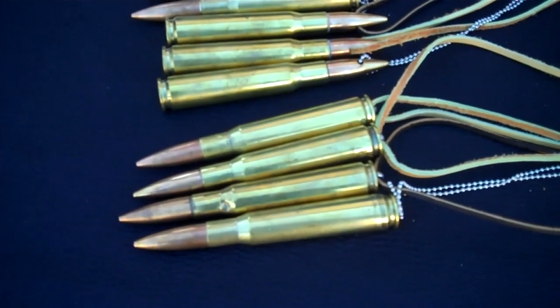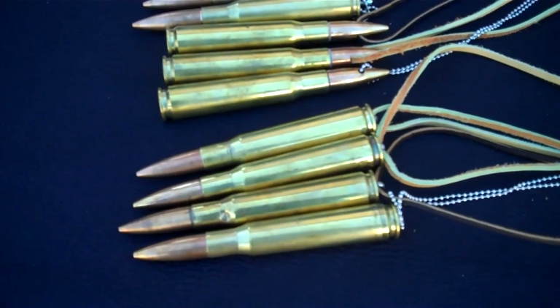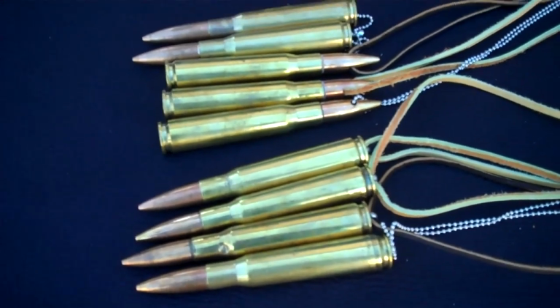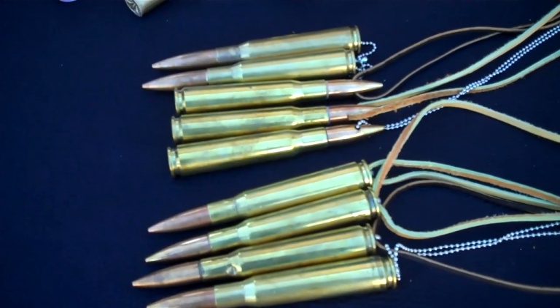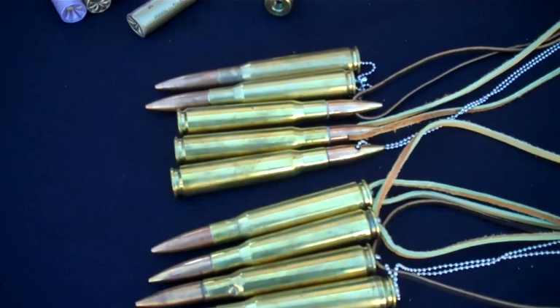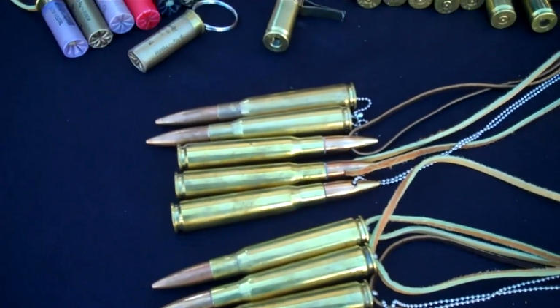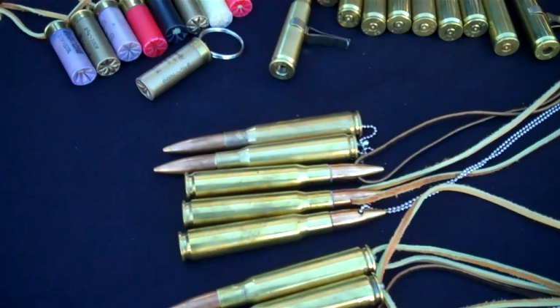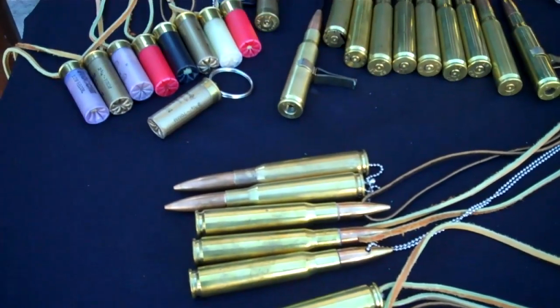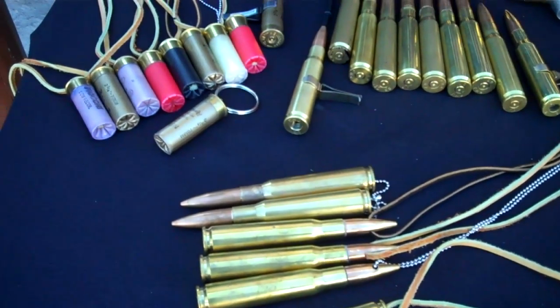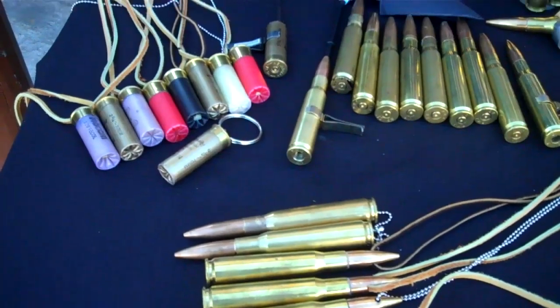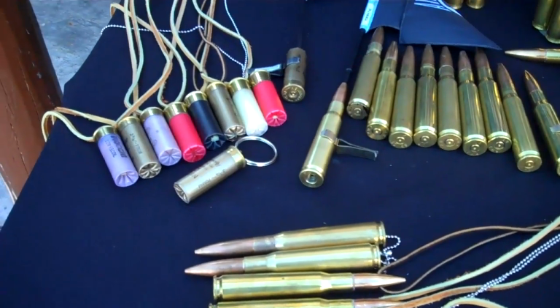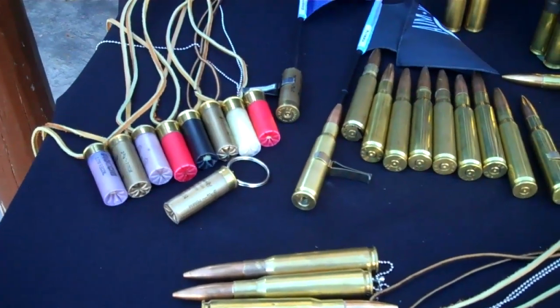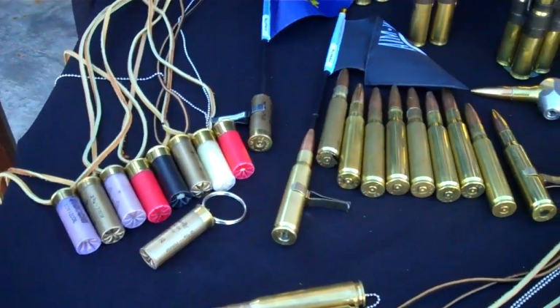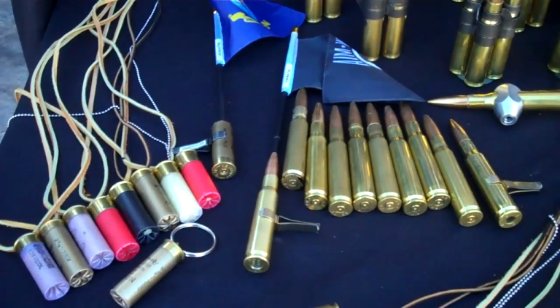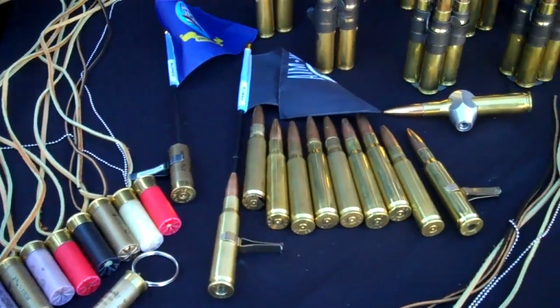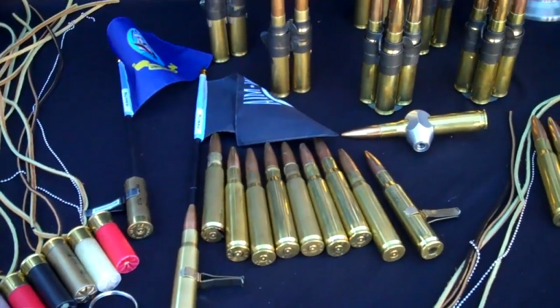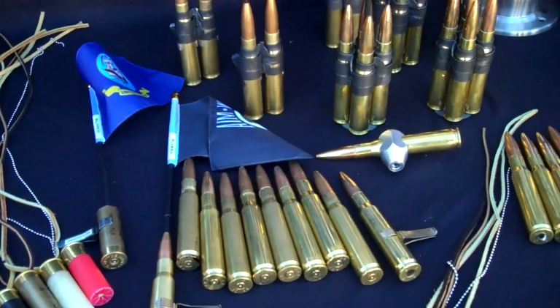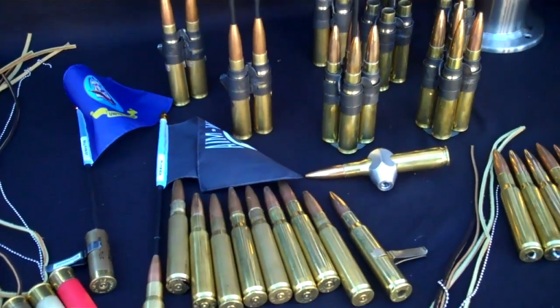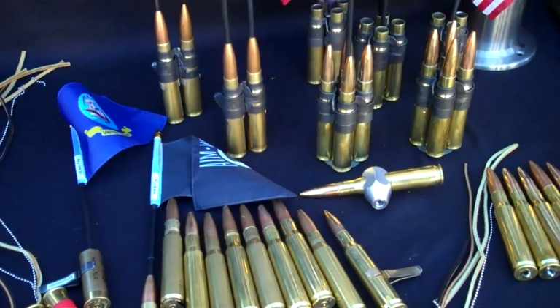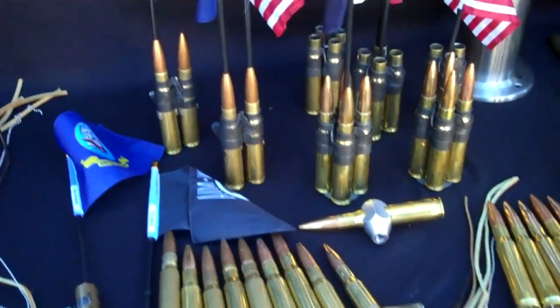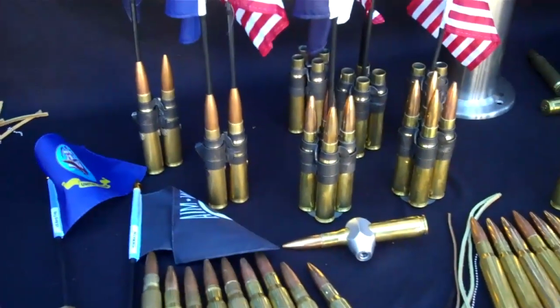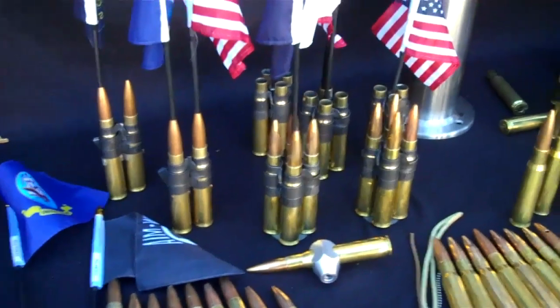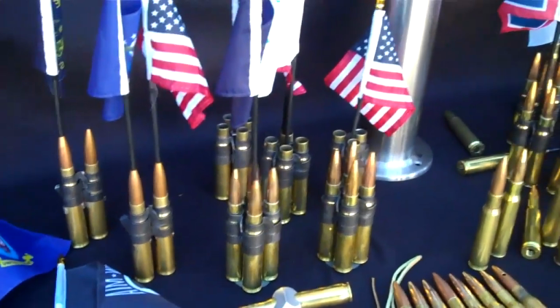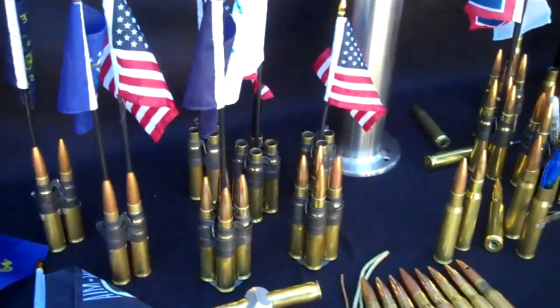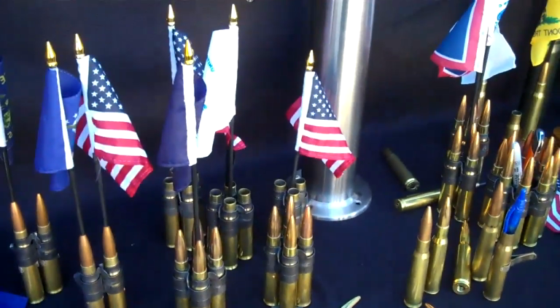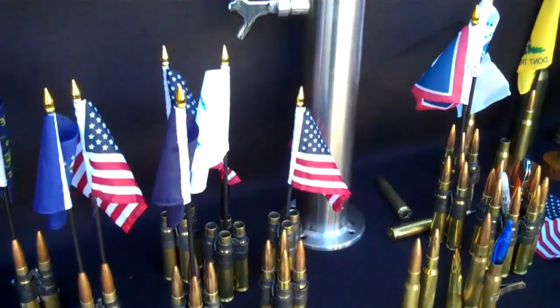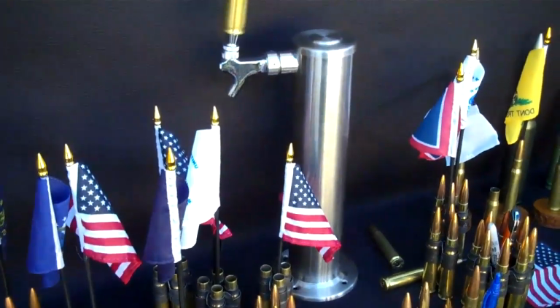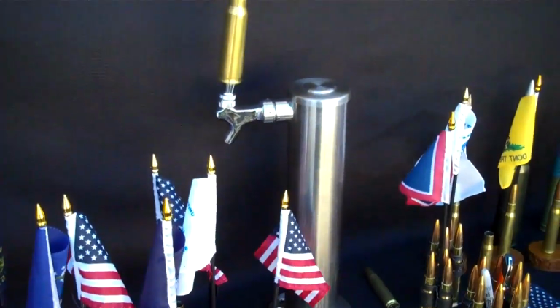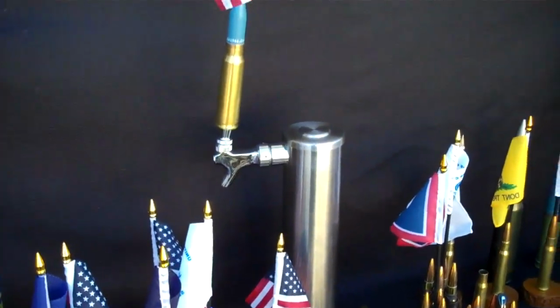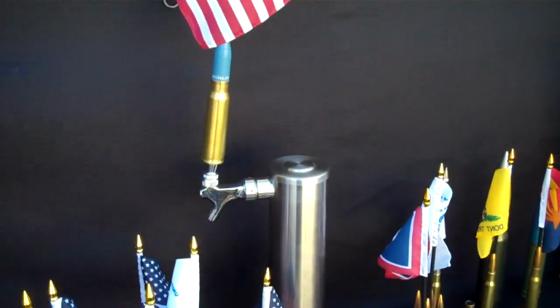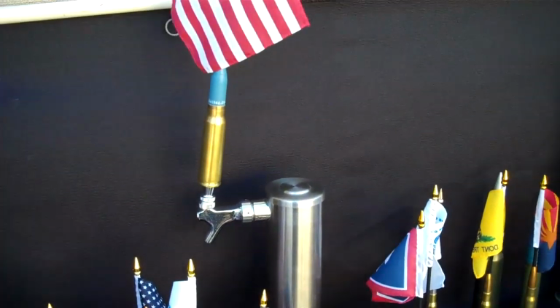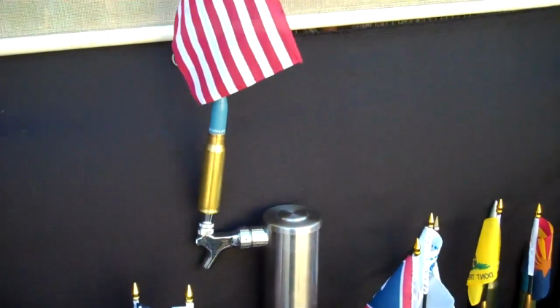We've got 20mm, we've got 30mm, we've got 40mm, we've got shotgun shells. We have desk displays, and we have tap handles for kegerators. There's one right there with a 50 cal.